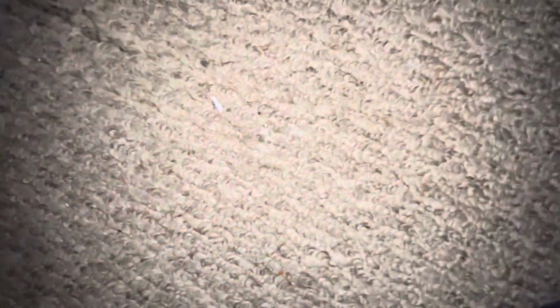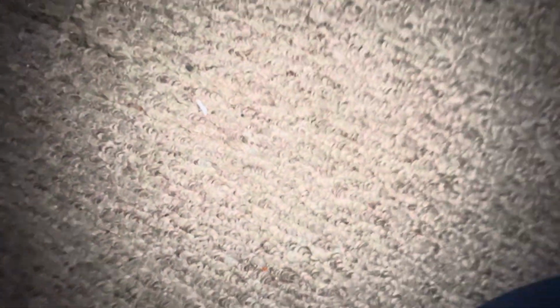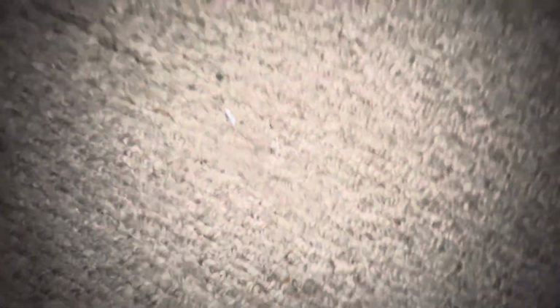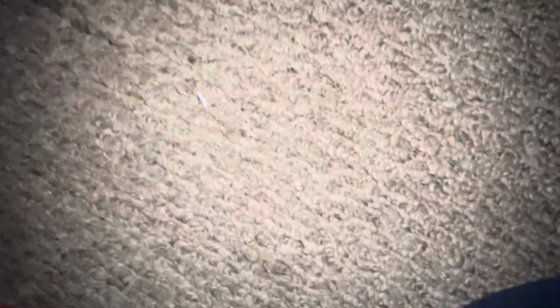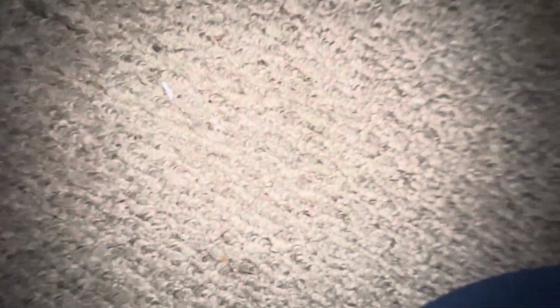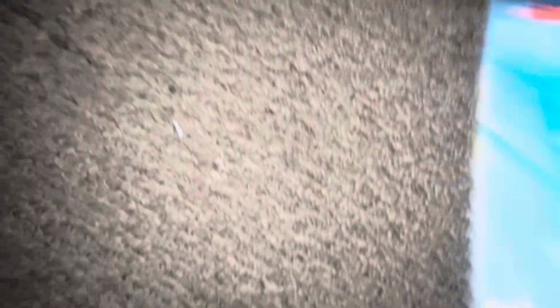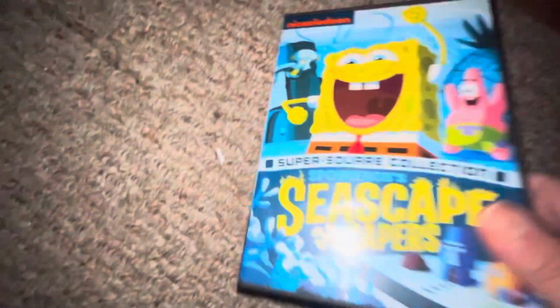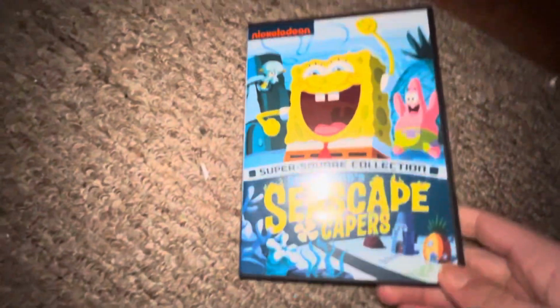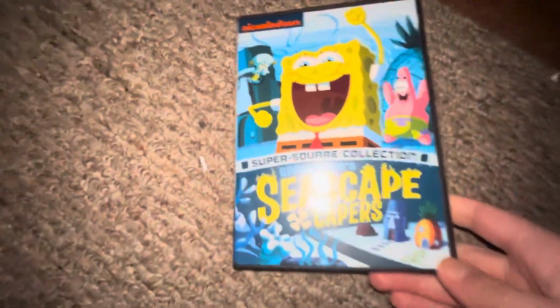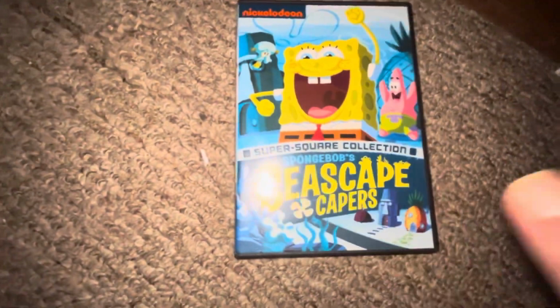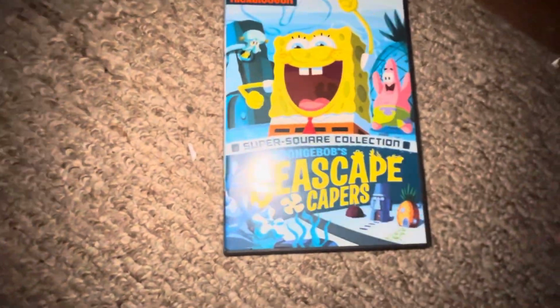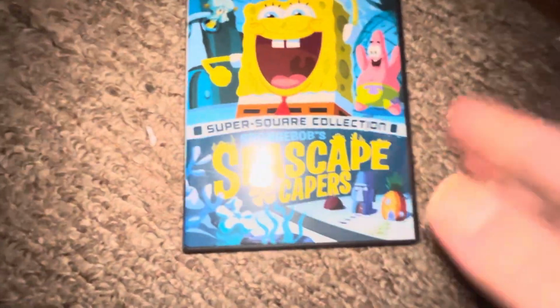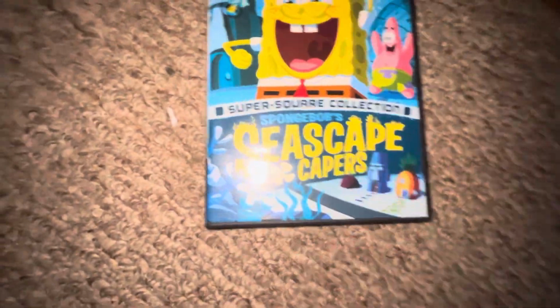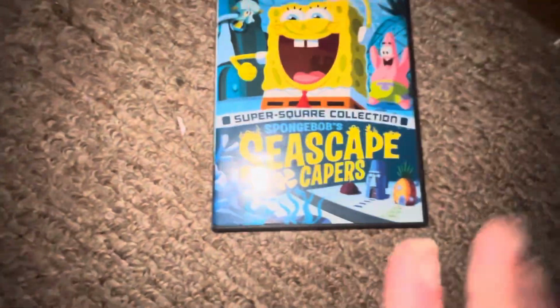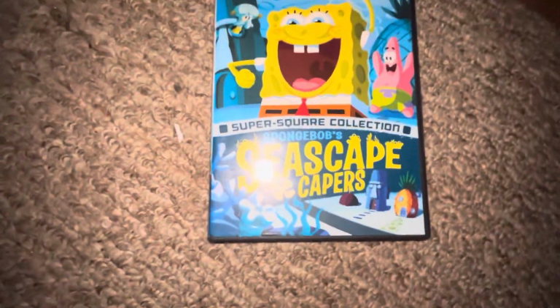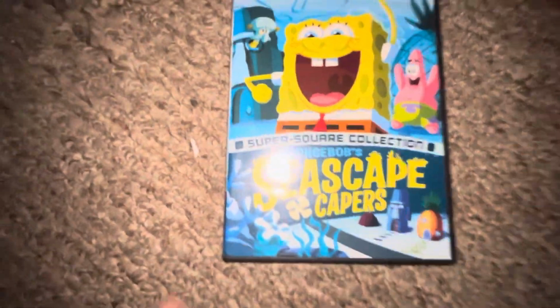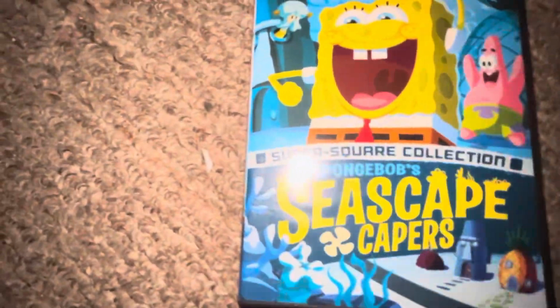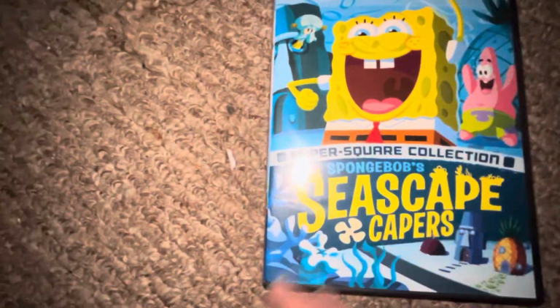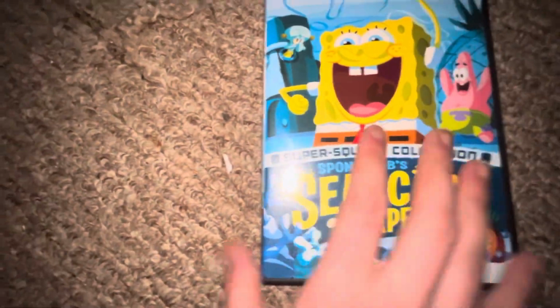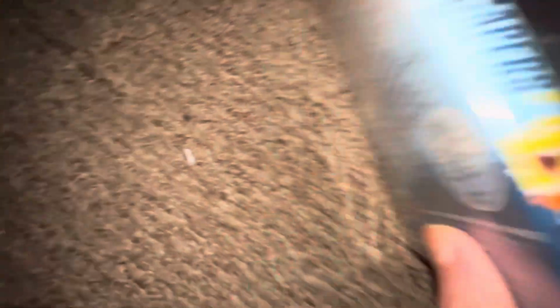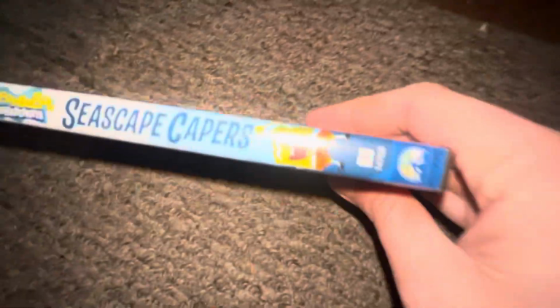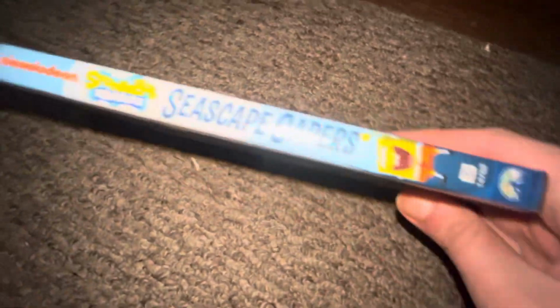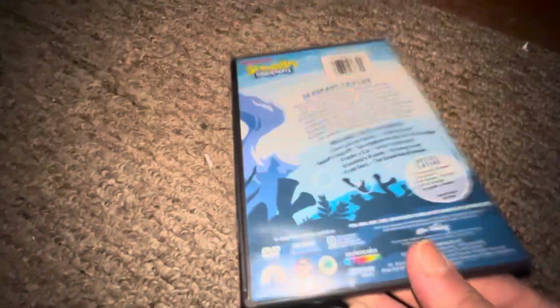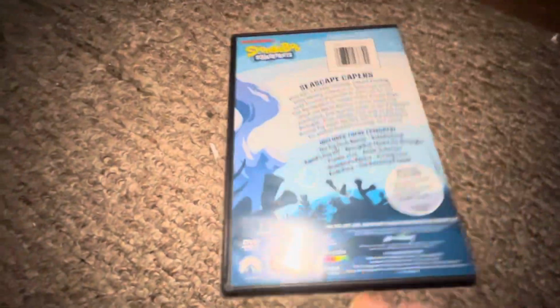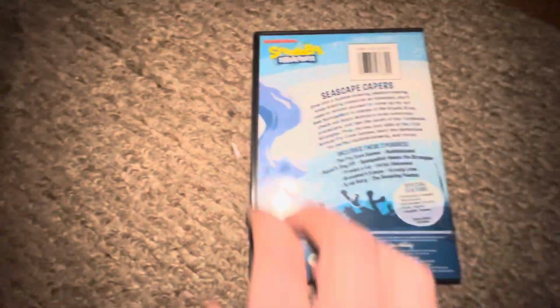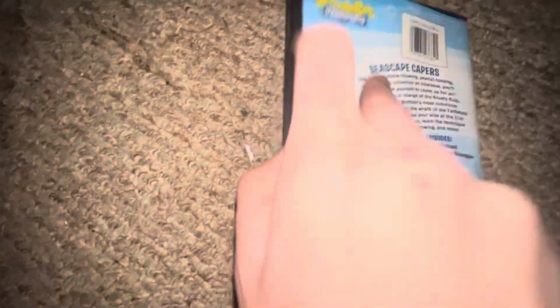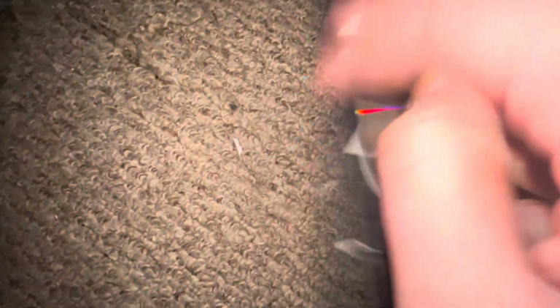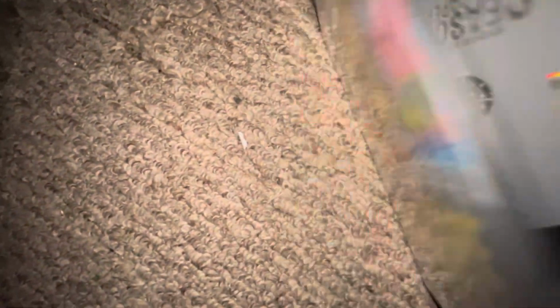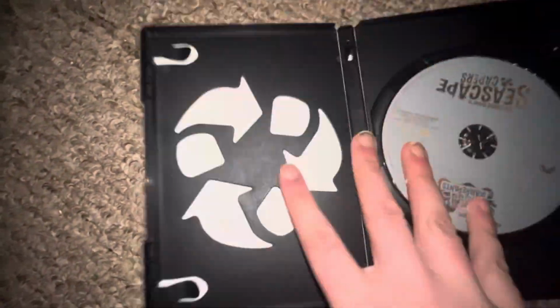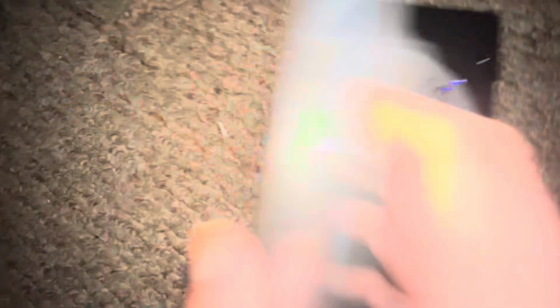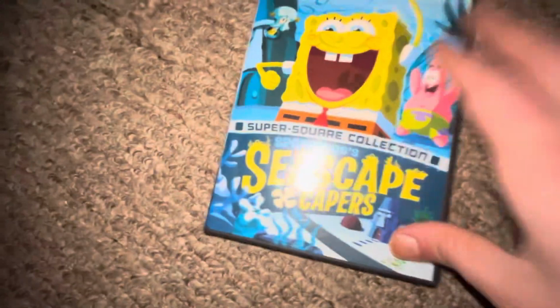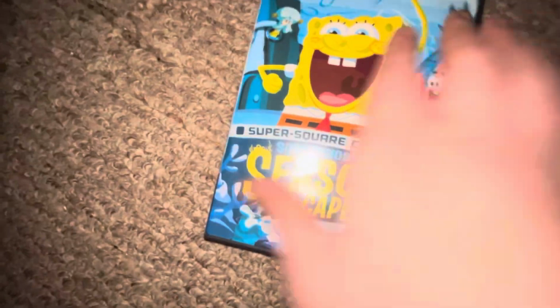That makes you think — SpongeBob — front, spine, back, the DVD.